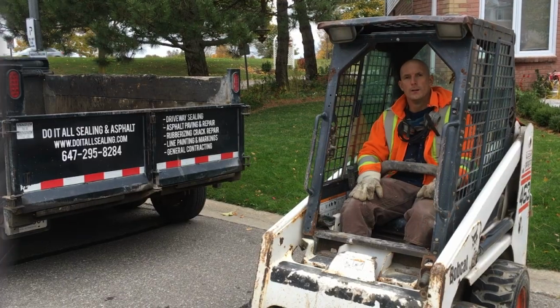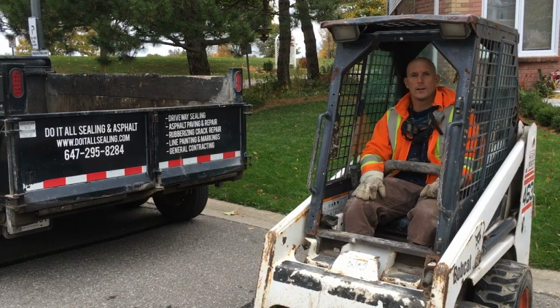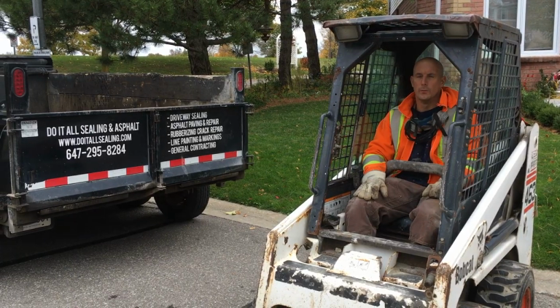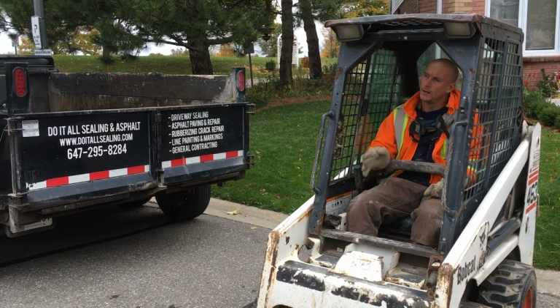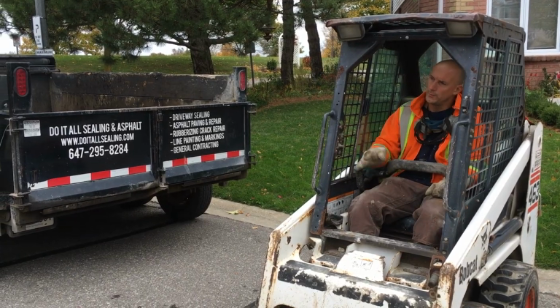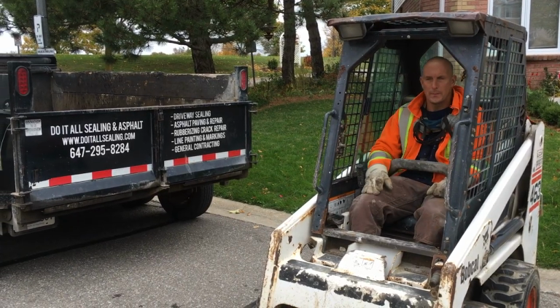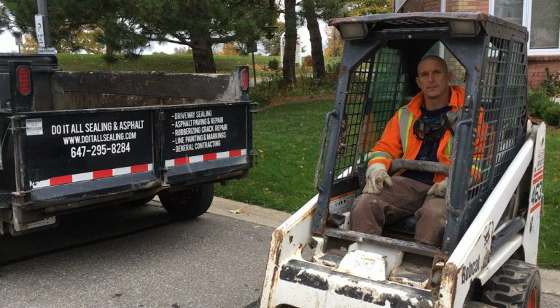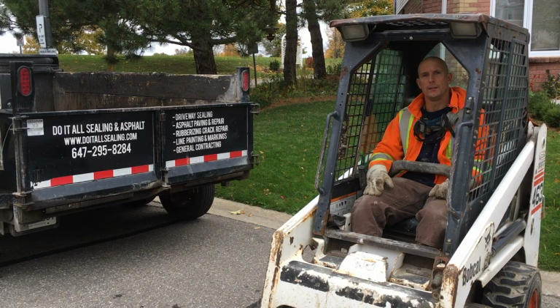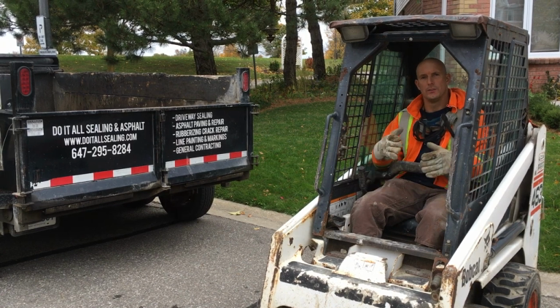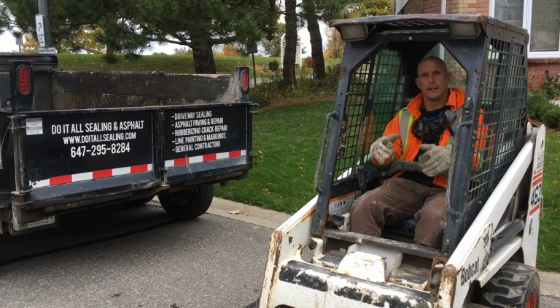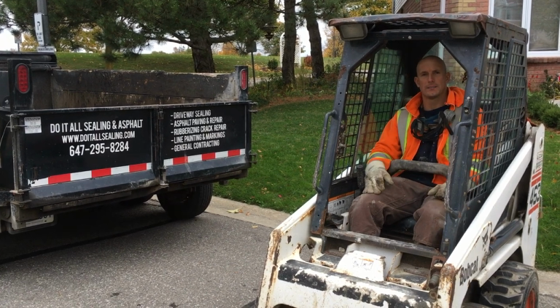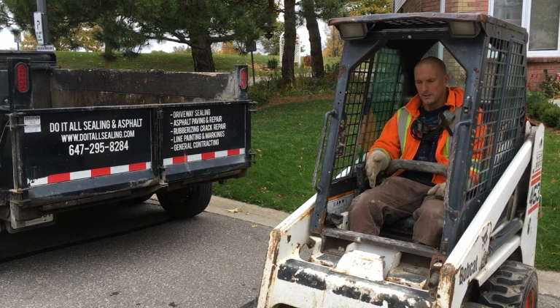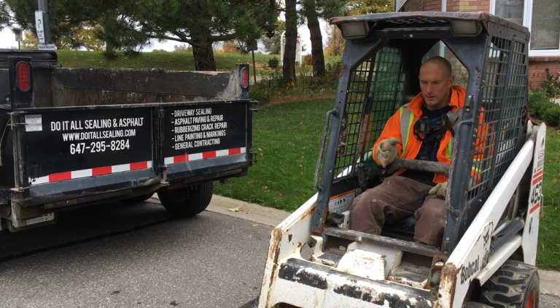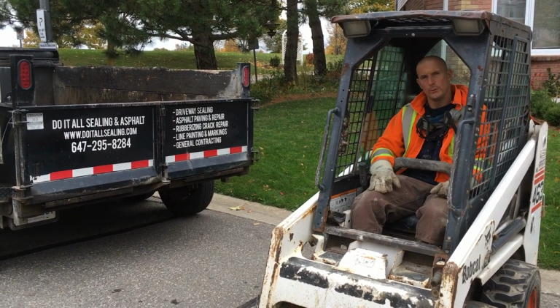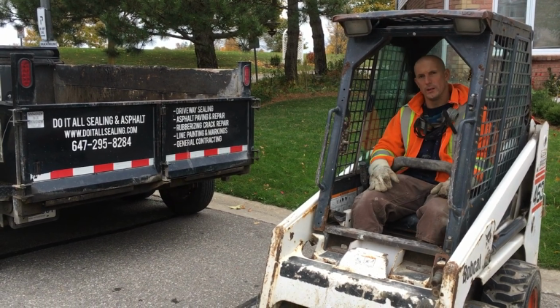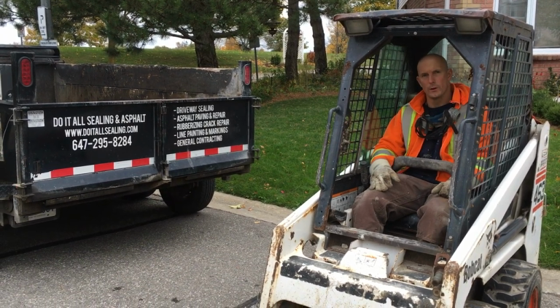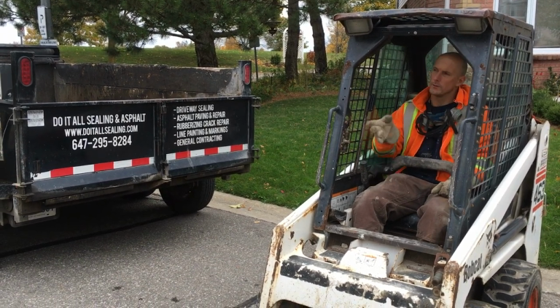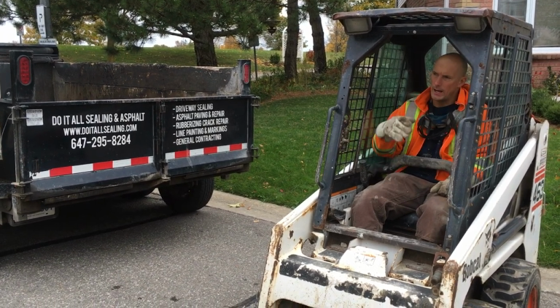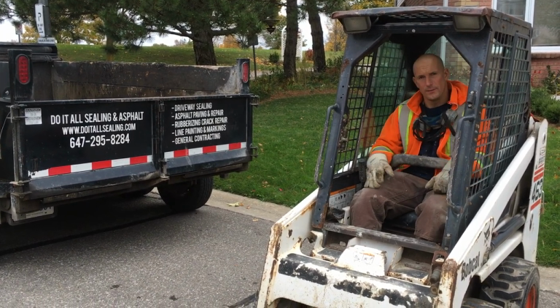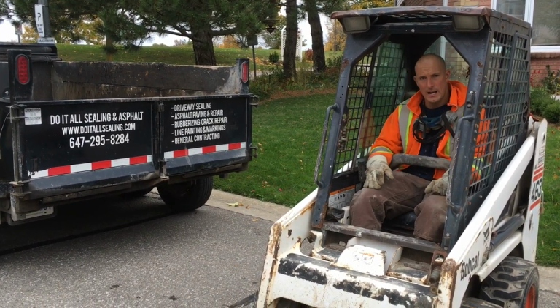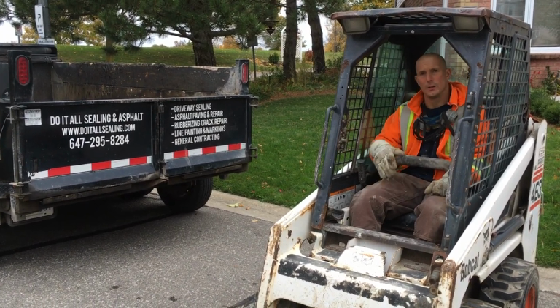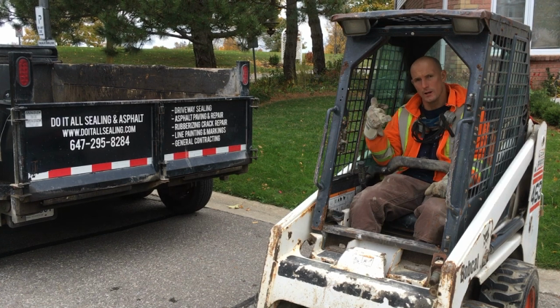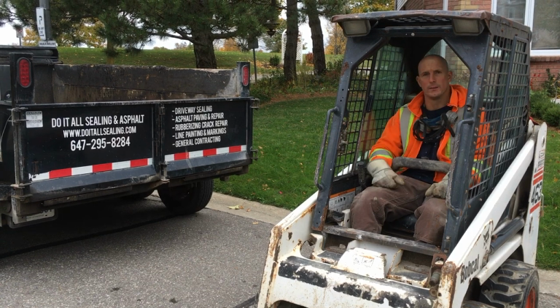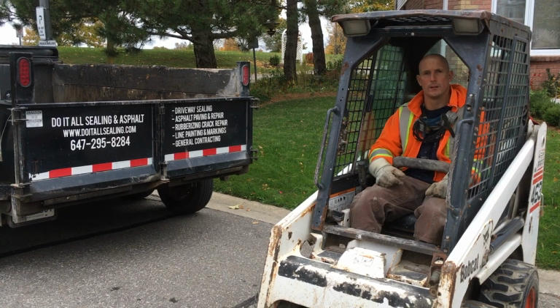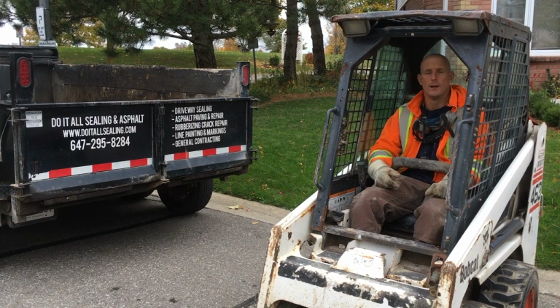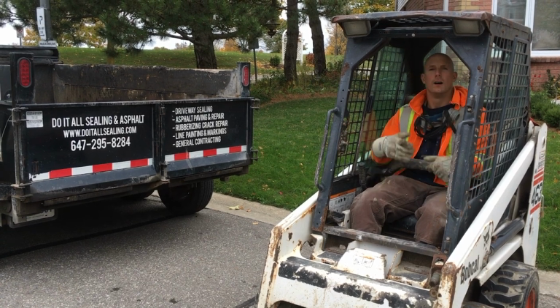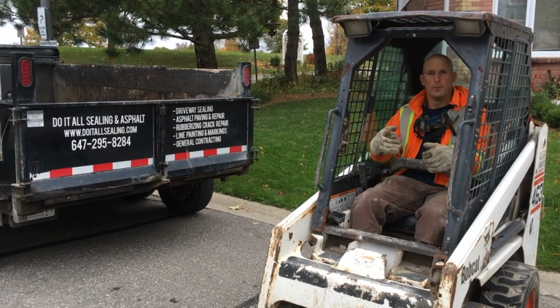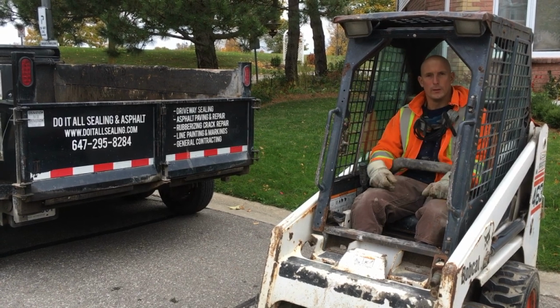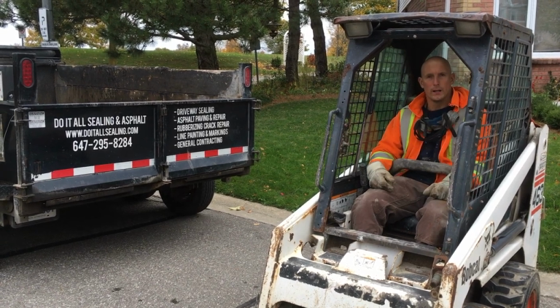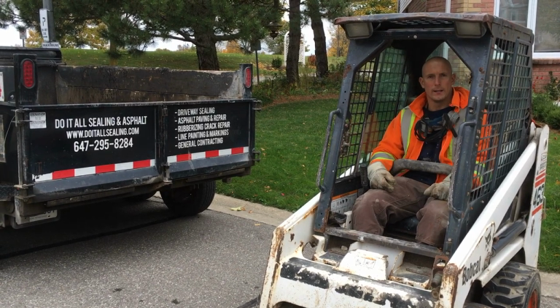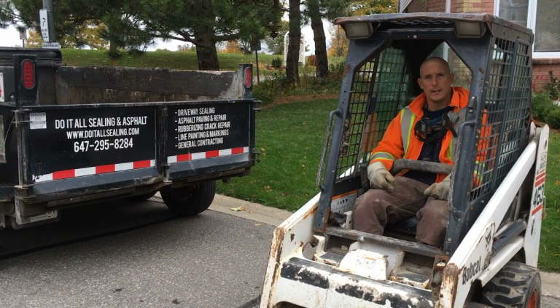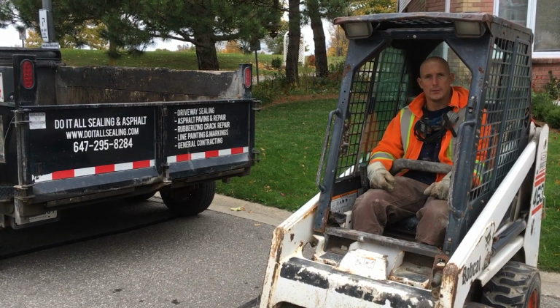Okay, so we've used the pickaxe already just to gain access. Now we're going to use the loader to excavate the asphalt and dump it in the trailer before we go ahead and get the asphalt.